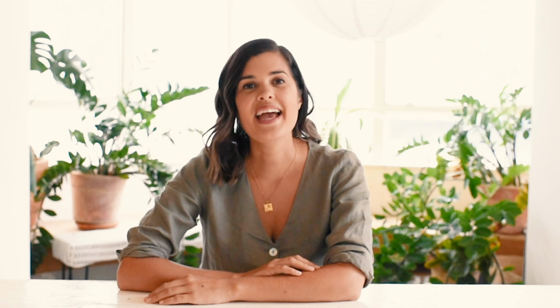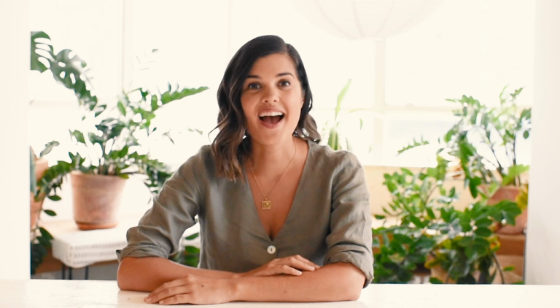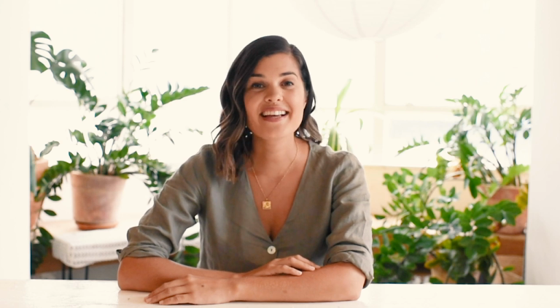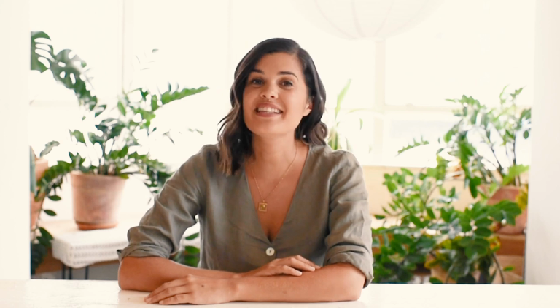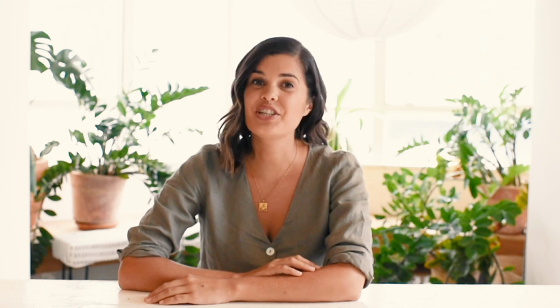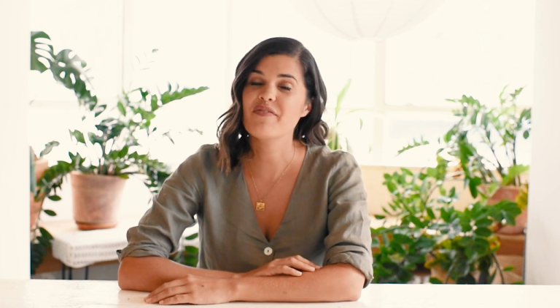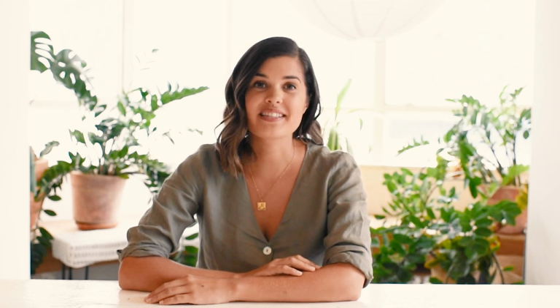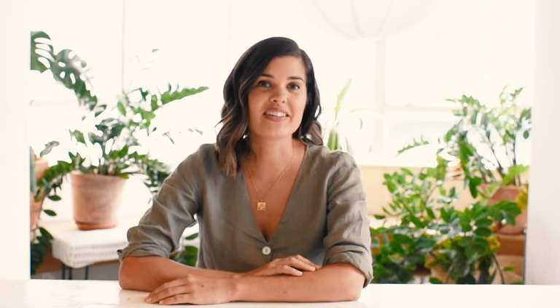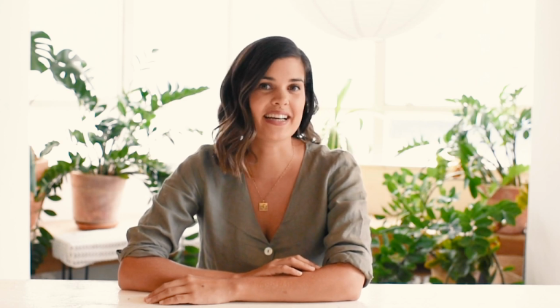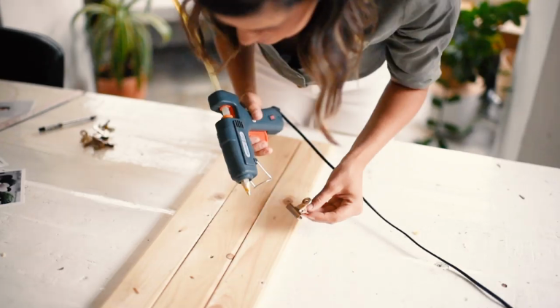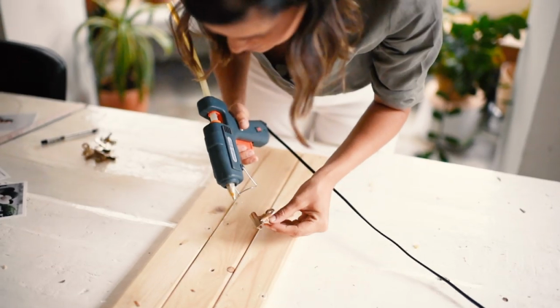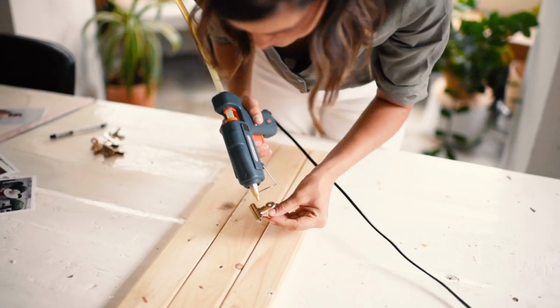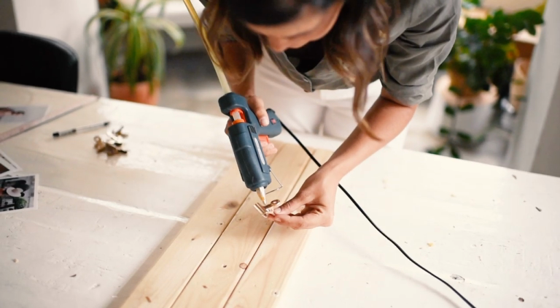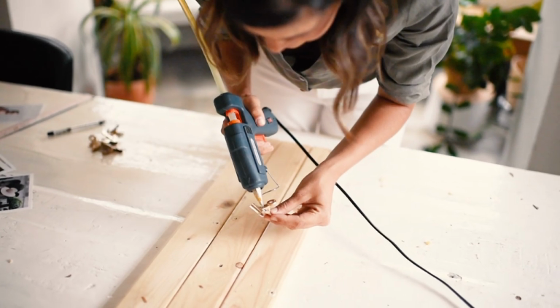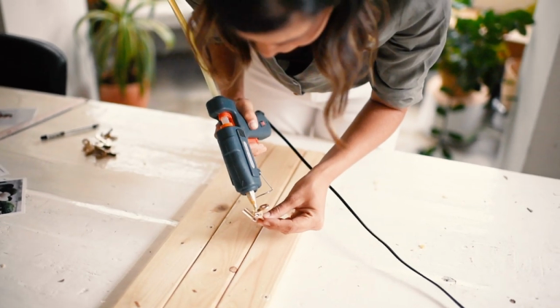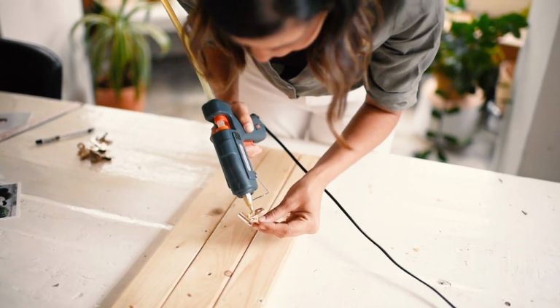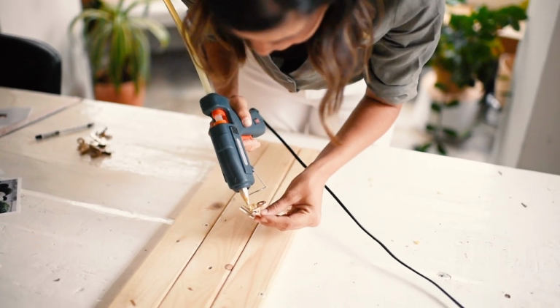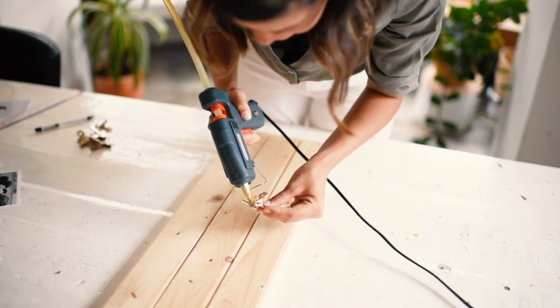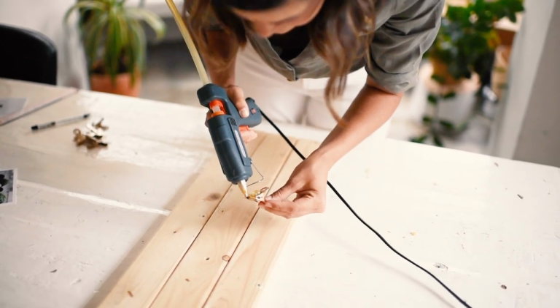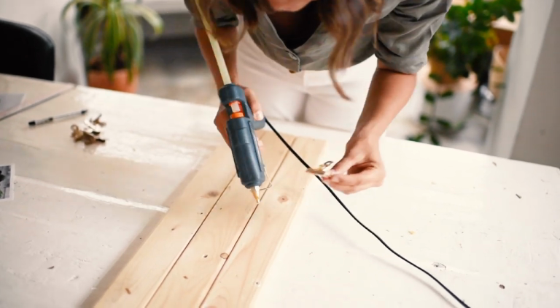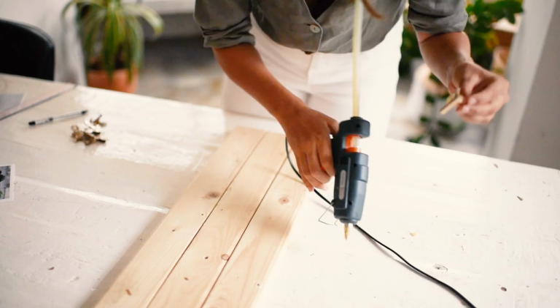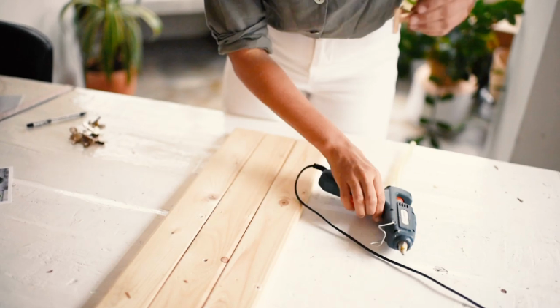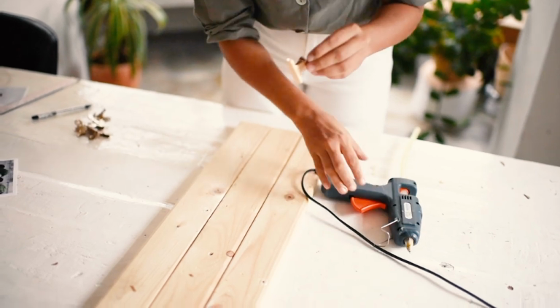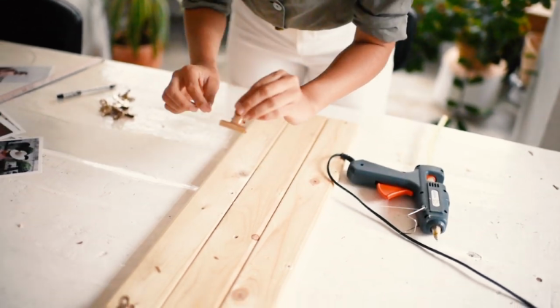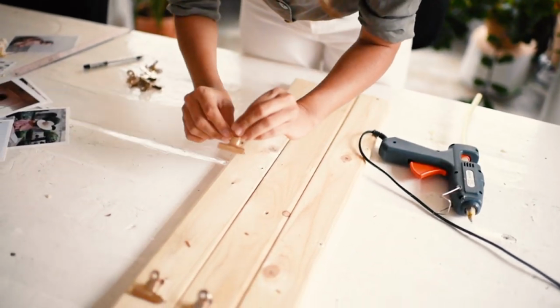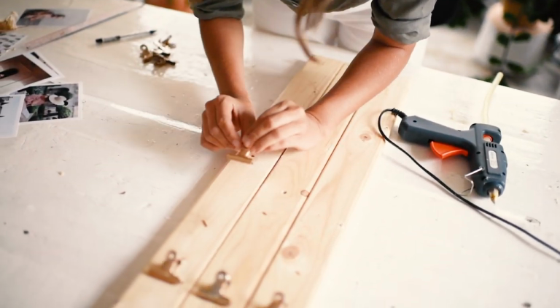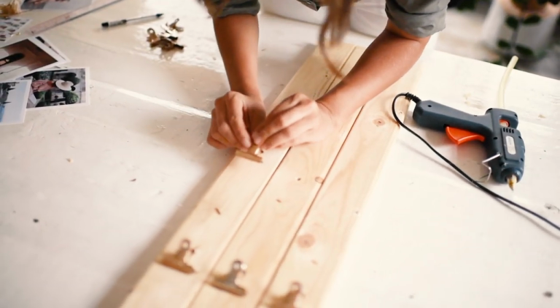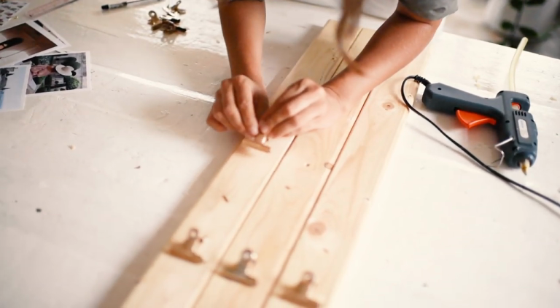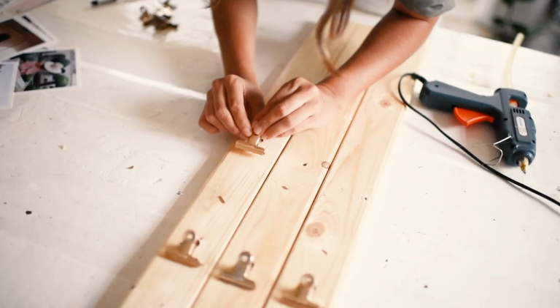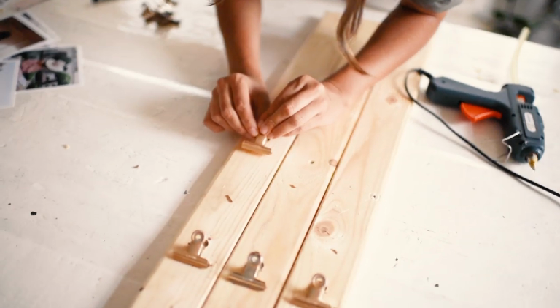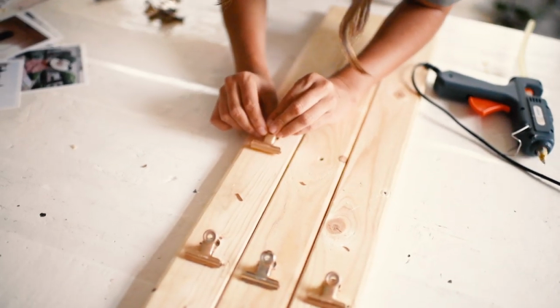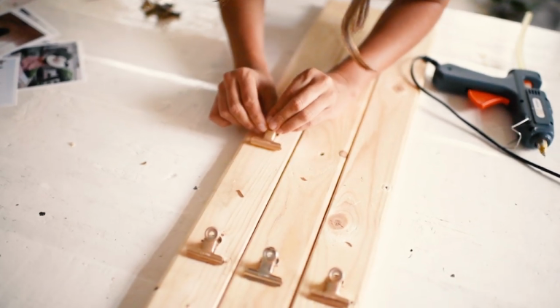Hey guys, it's Geneva Van Seal here, and I'm excited to be sharing with you a really simple DIY project: a Planck photo display.